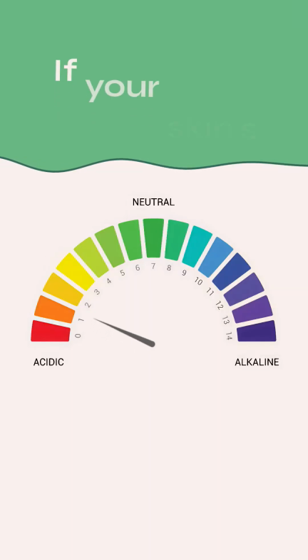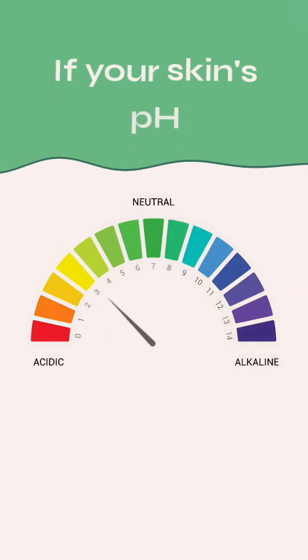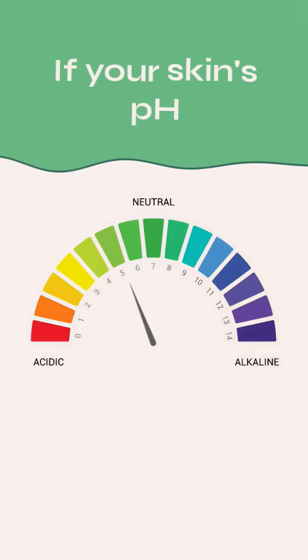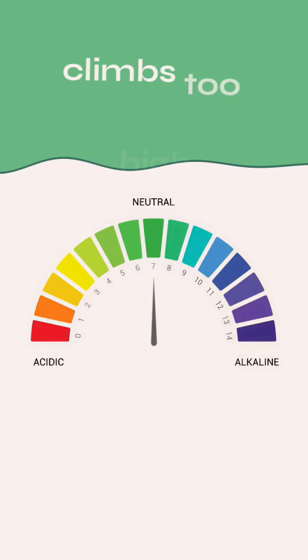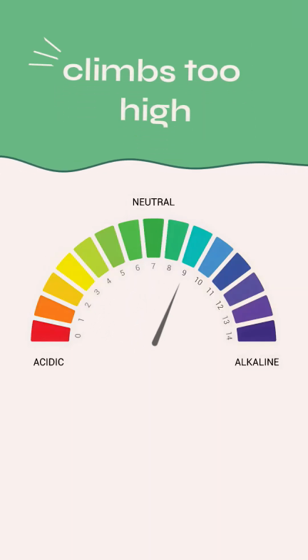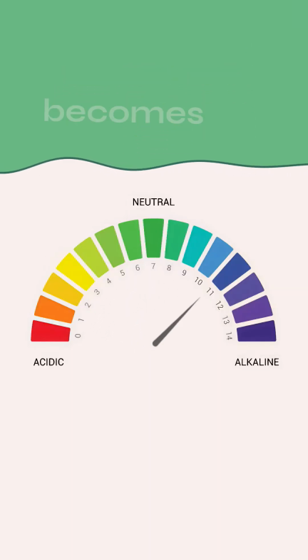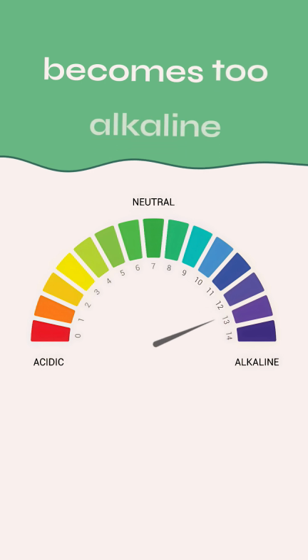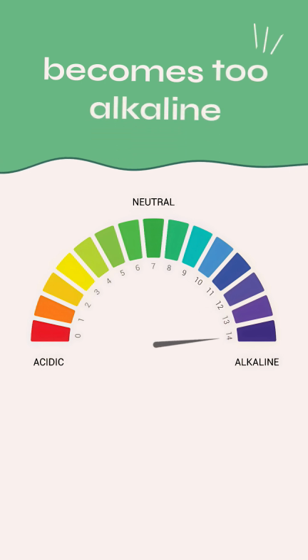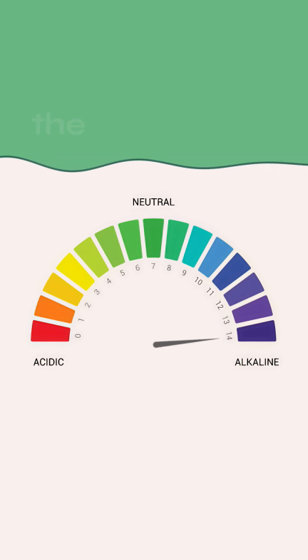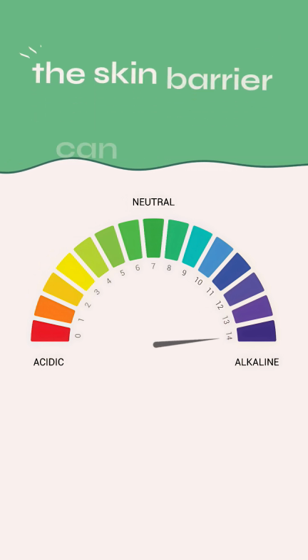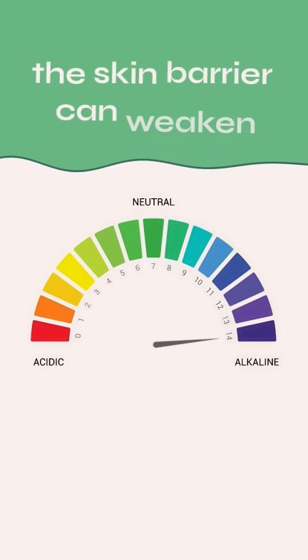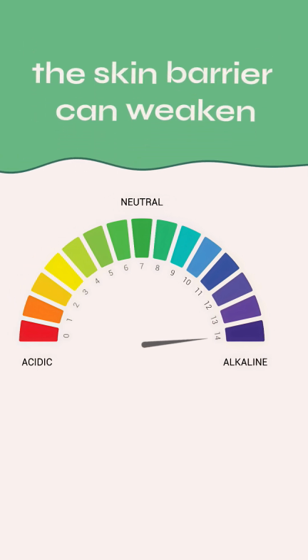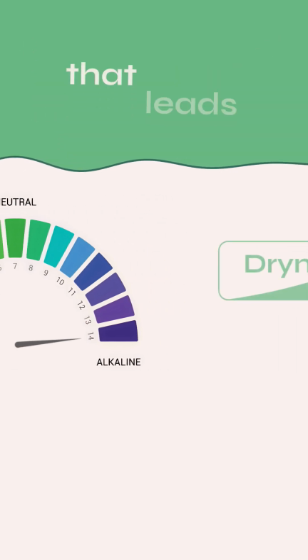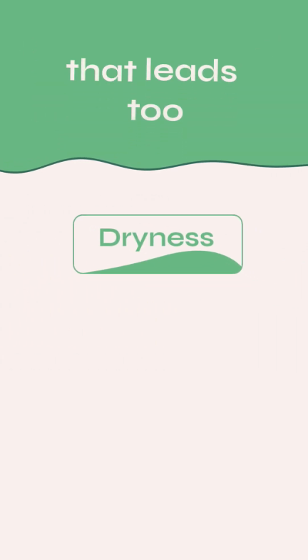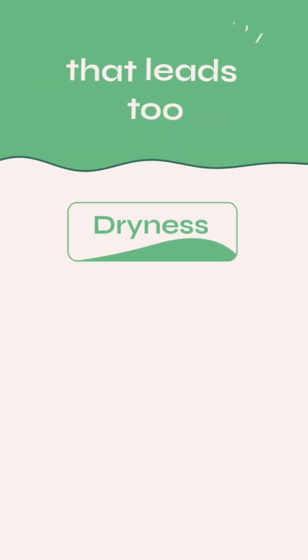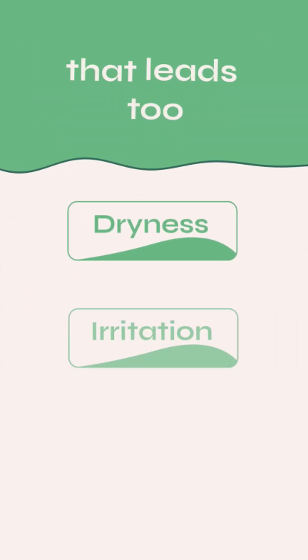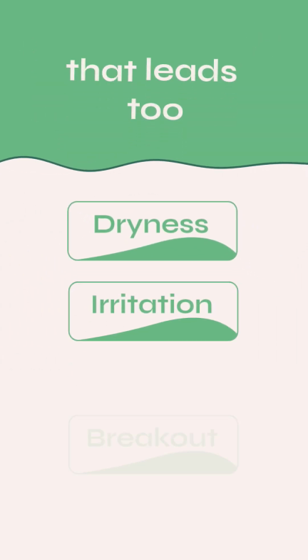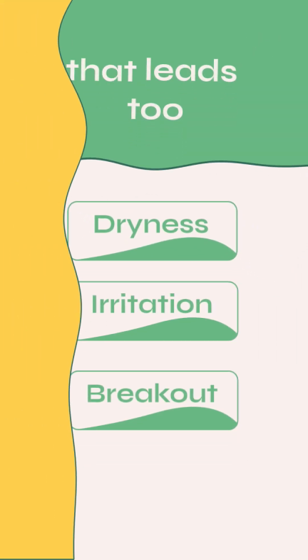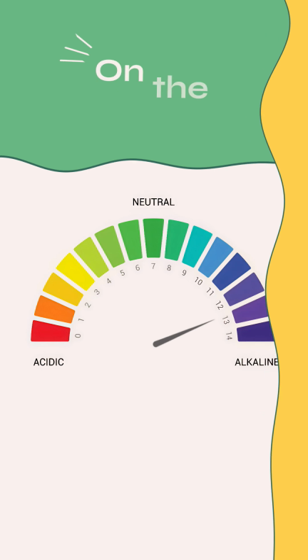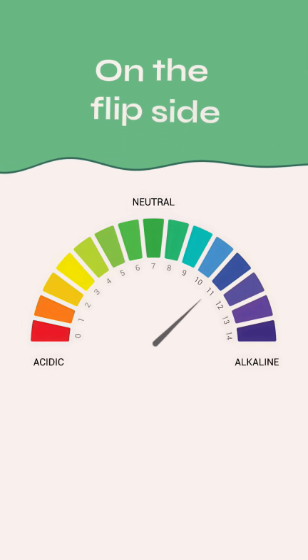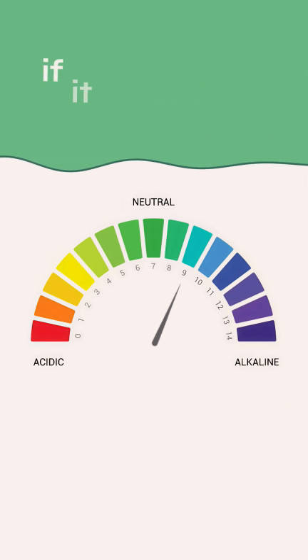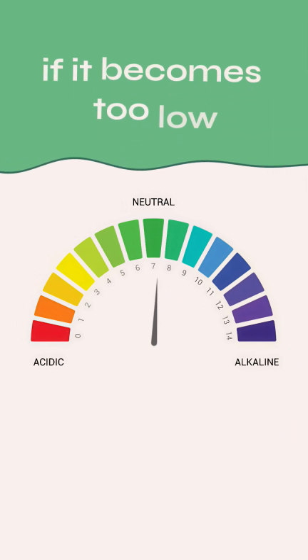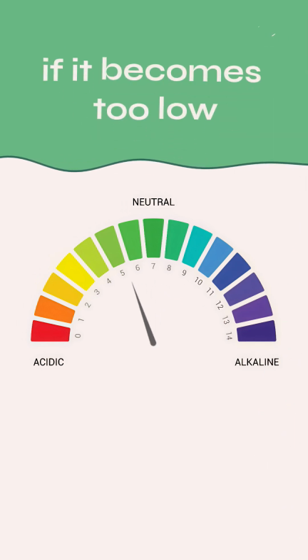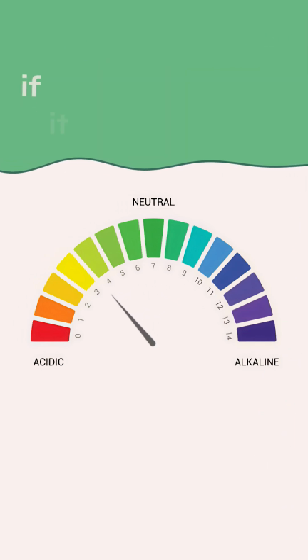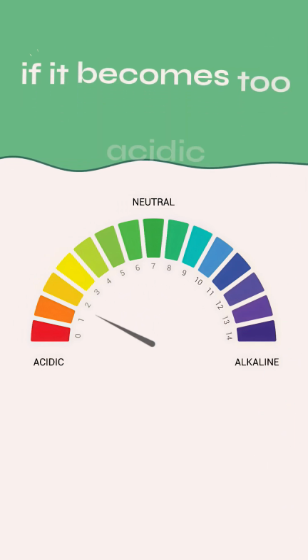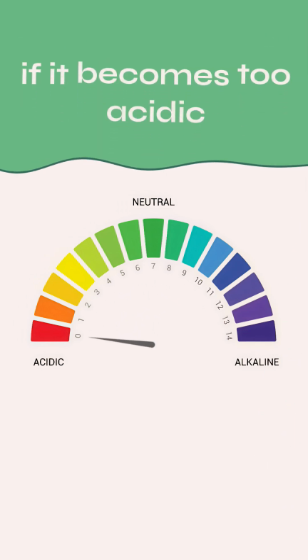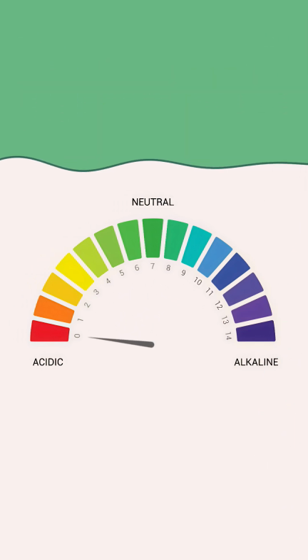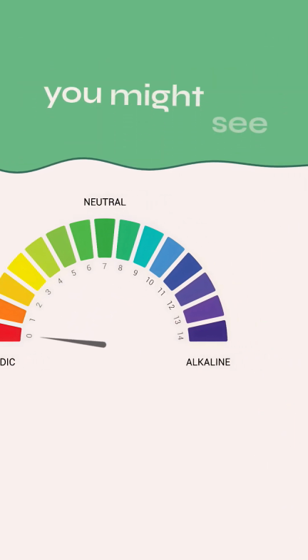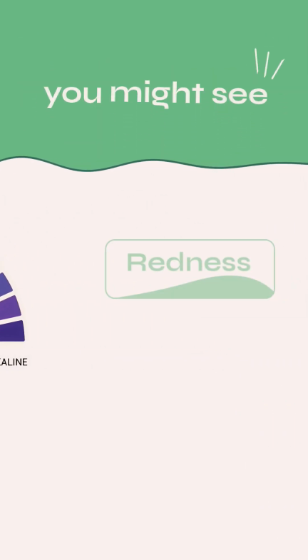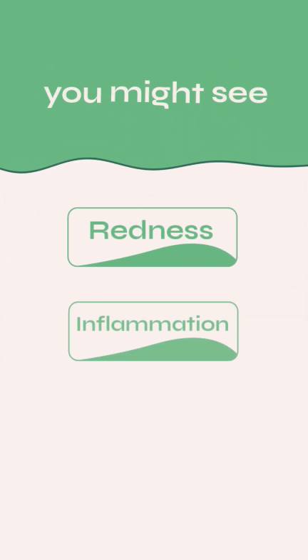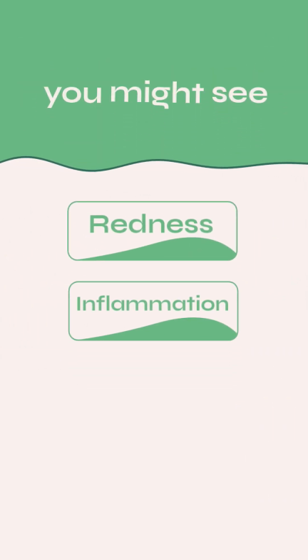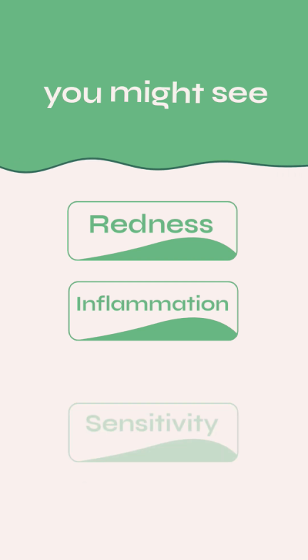If your skin's pH climbs too high and becomes too alkaline, the skin barrier can weaken. That leads to dryness, irritation, and breakouts. On the flip side, if it becomes too low — that is, too acidic — you might see redness, inflammation, and sensitivity.